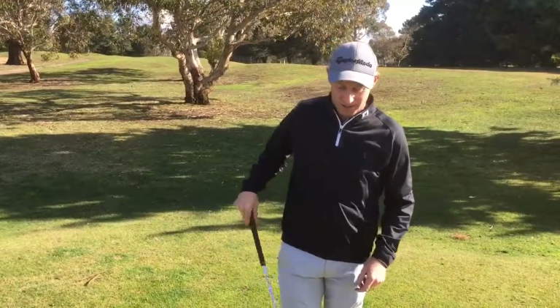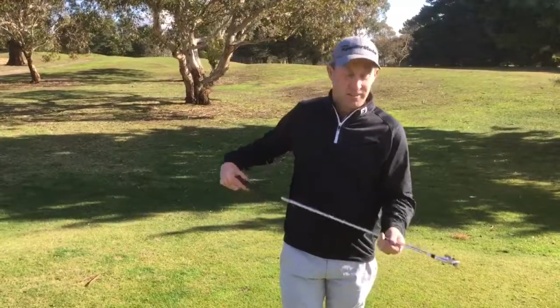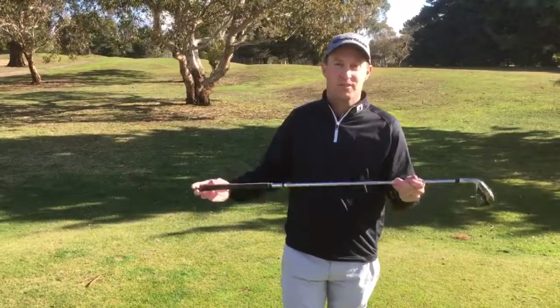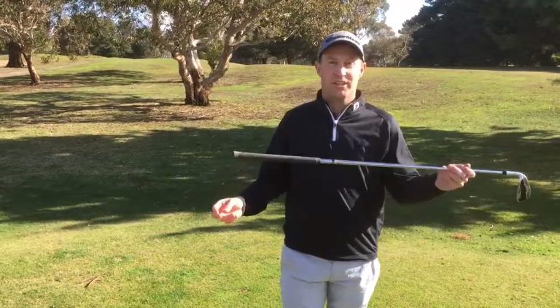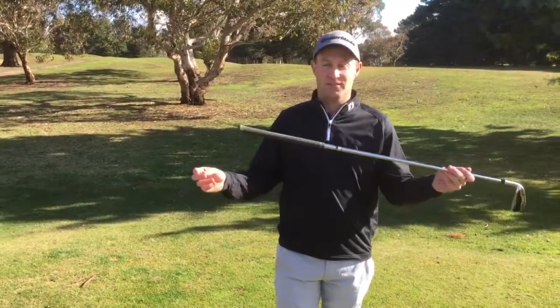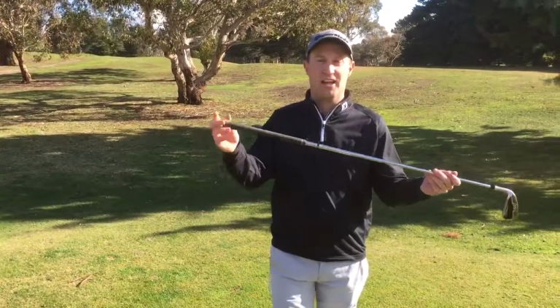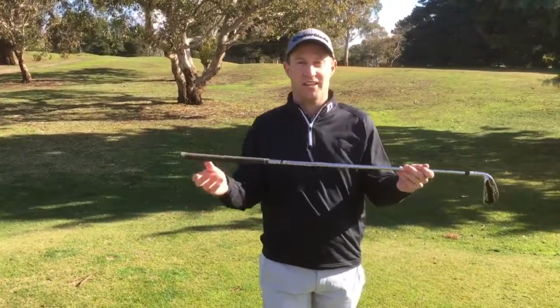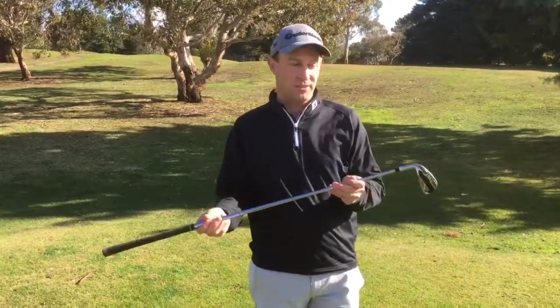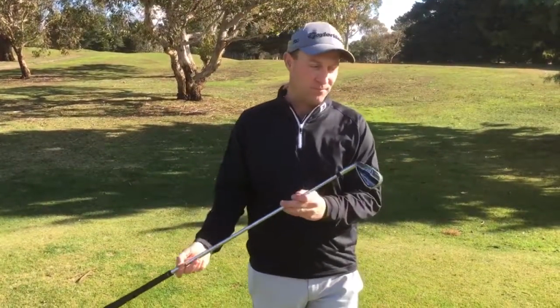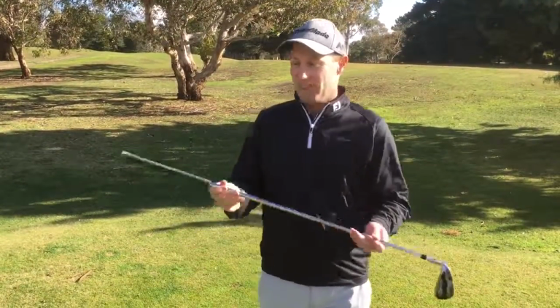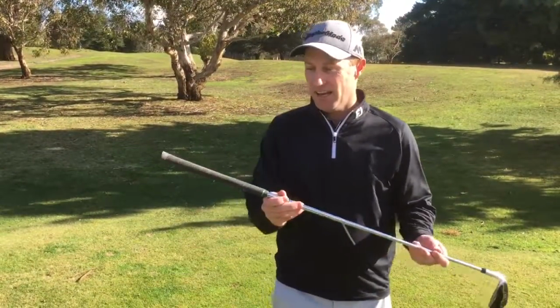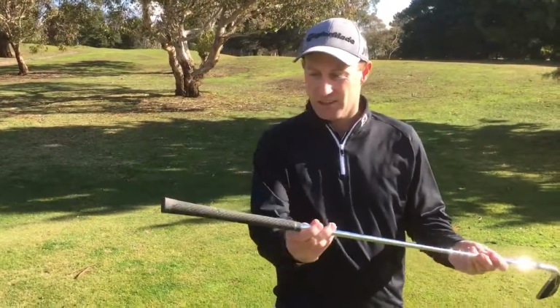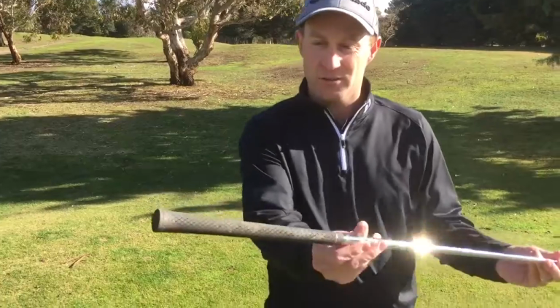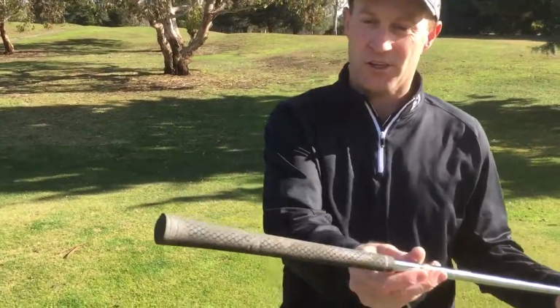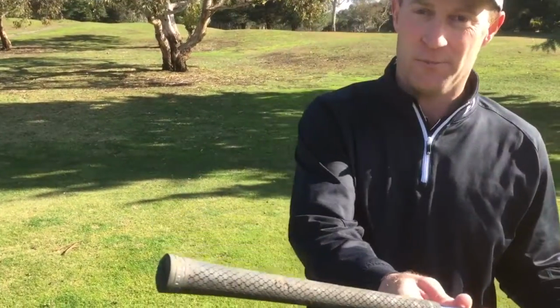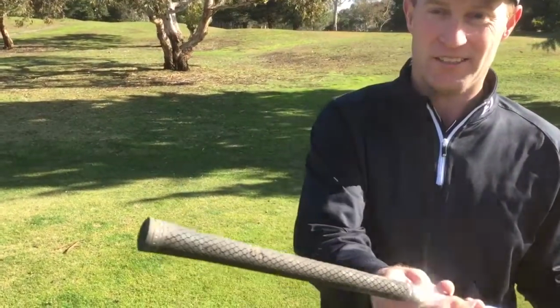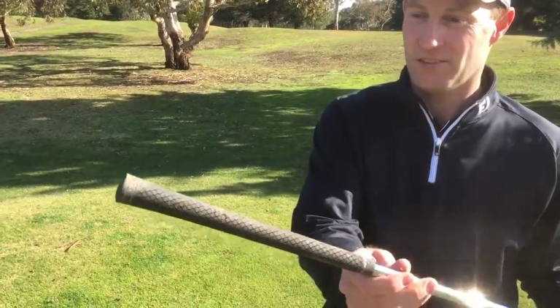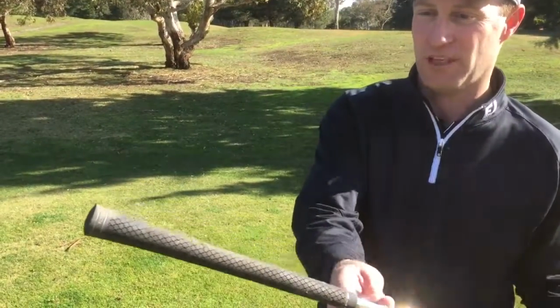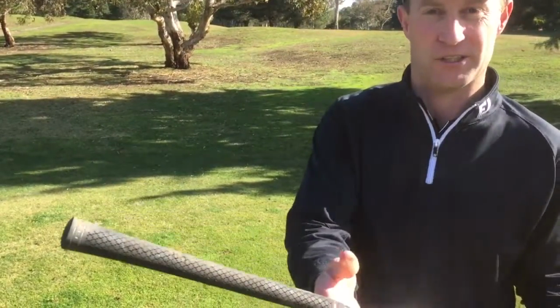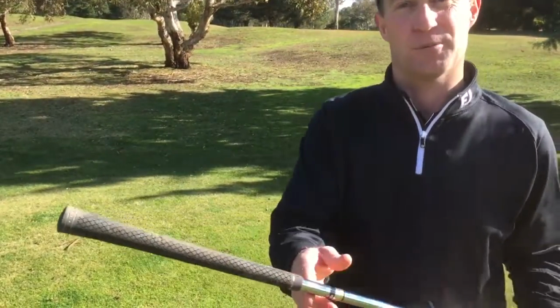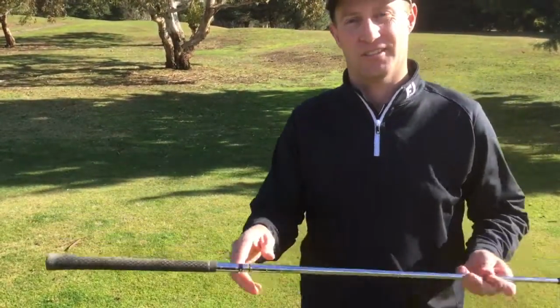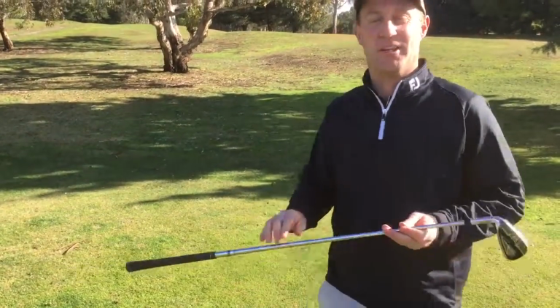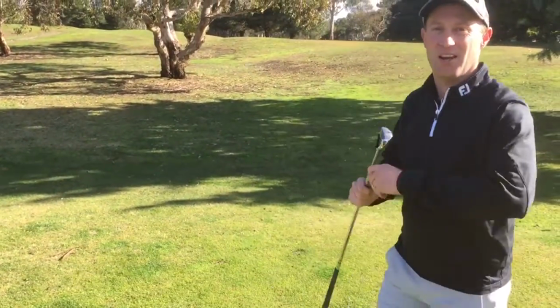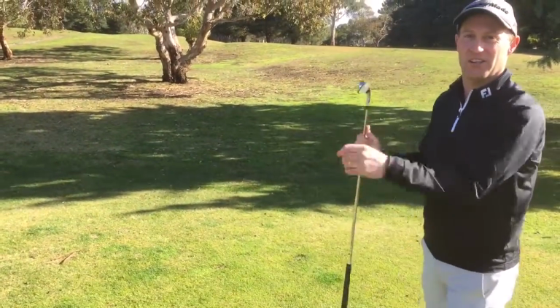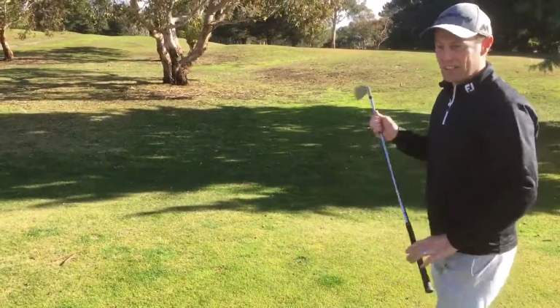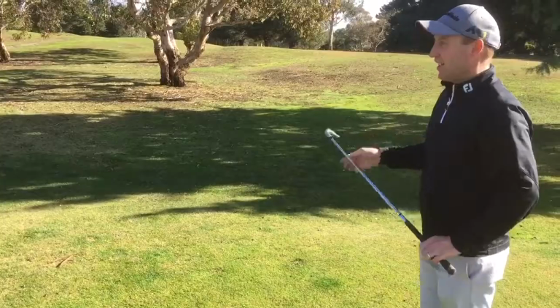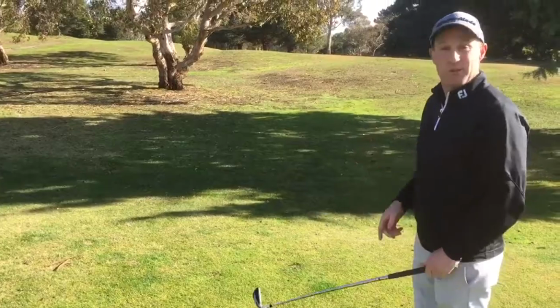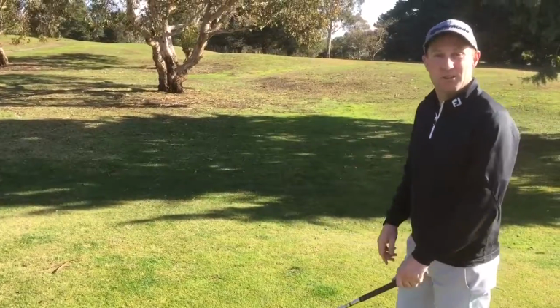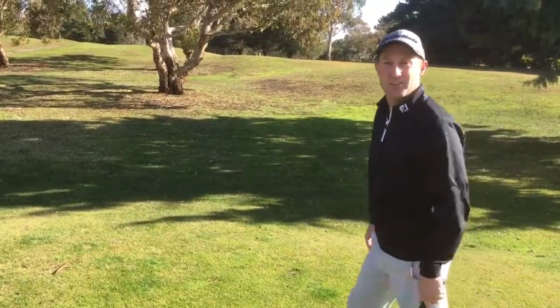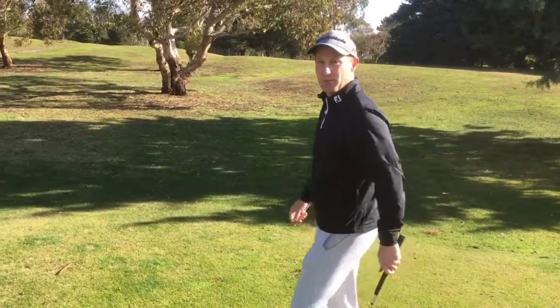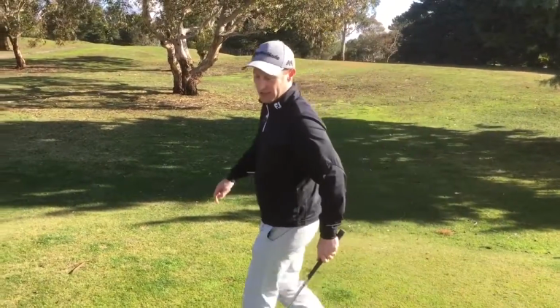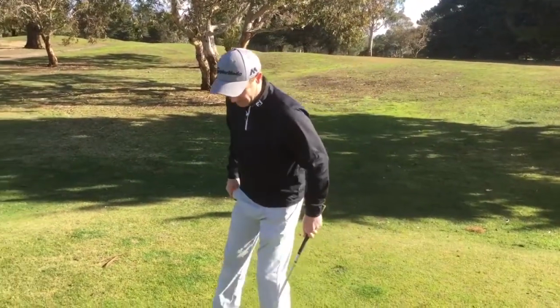What I've got here is a 7-iron and it's got an old dirty grip. So I'm not going to have a very good grip on this club. What I'm going to do is have a swing with a launch monitor and see what performance I get out of it.